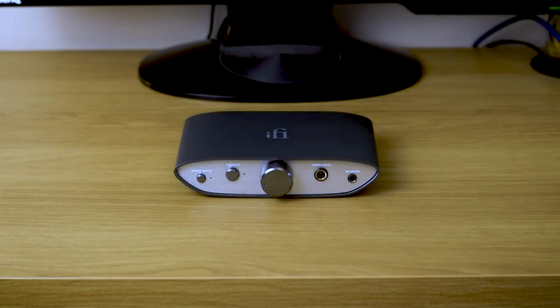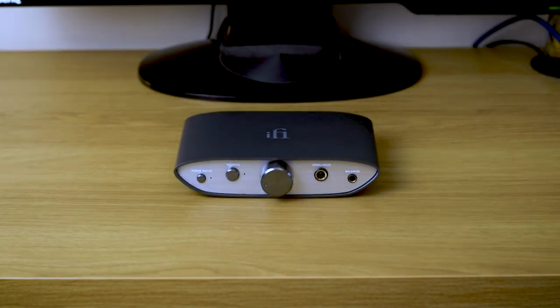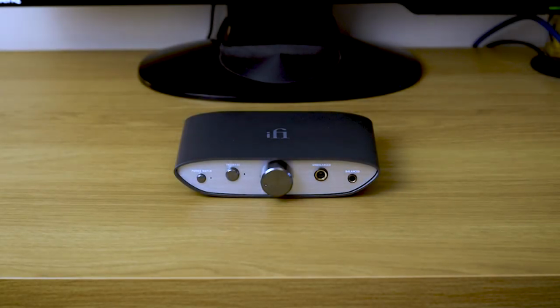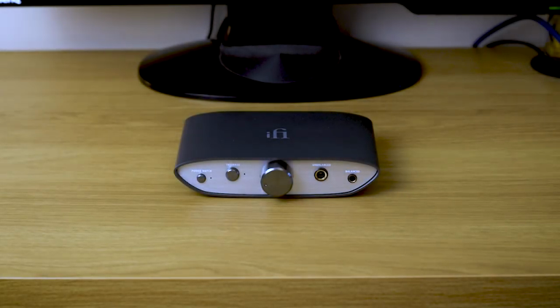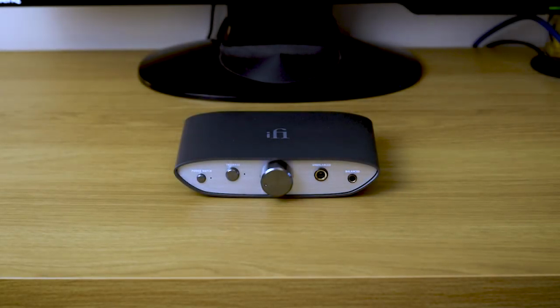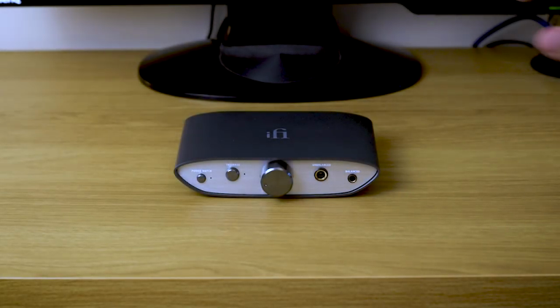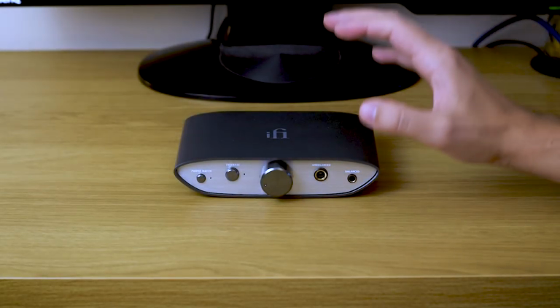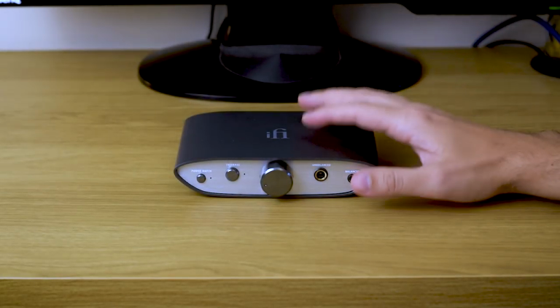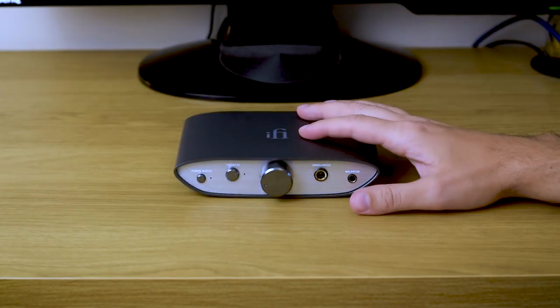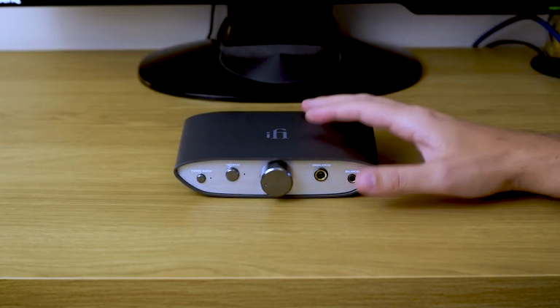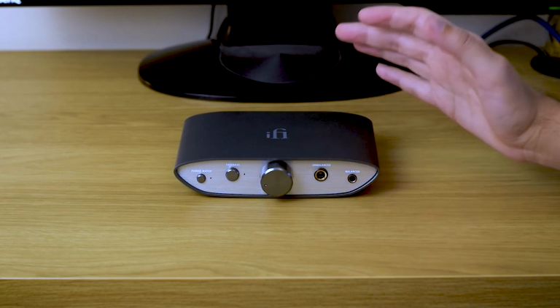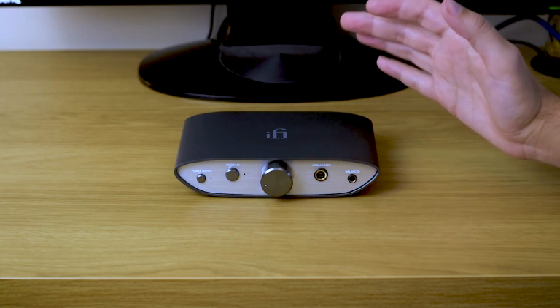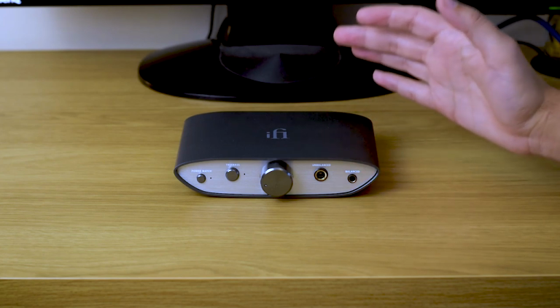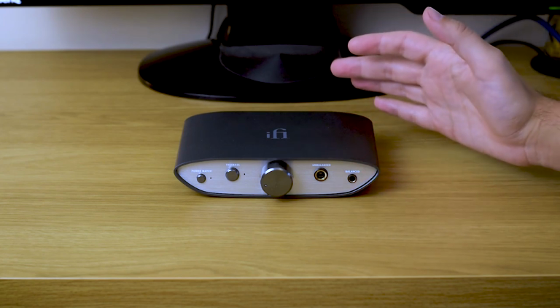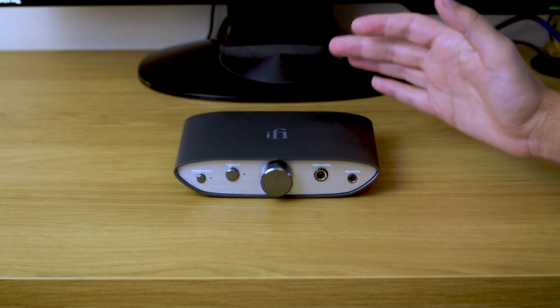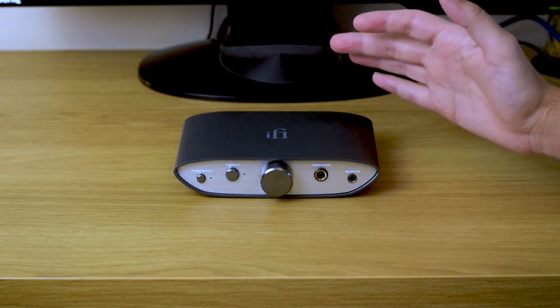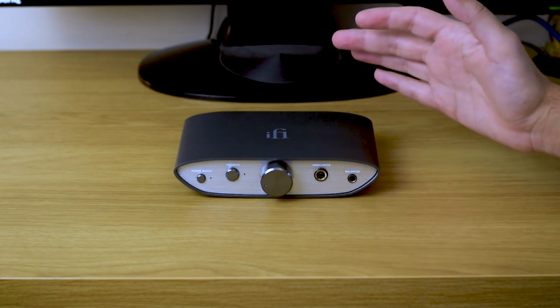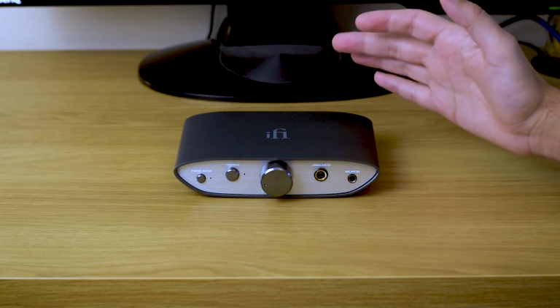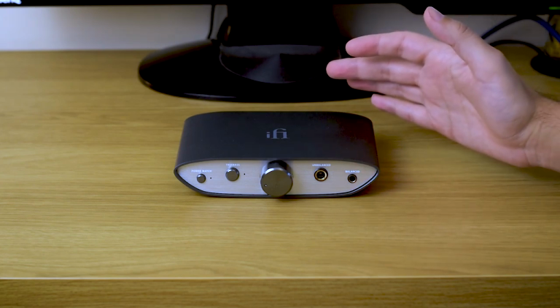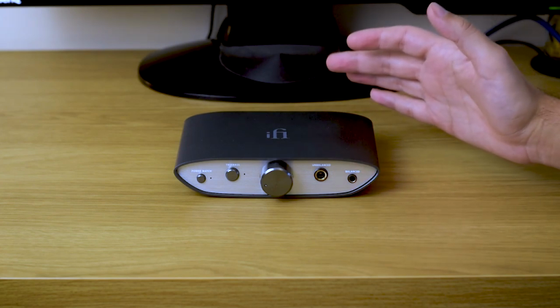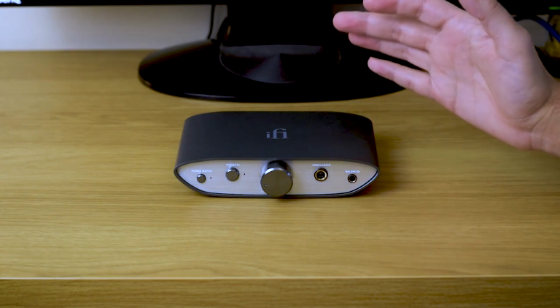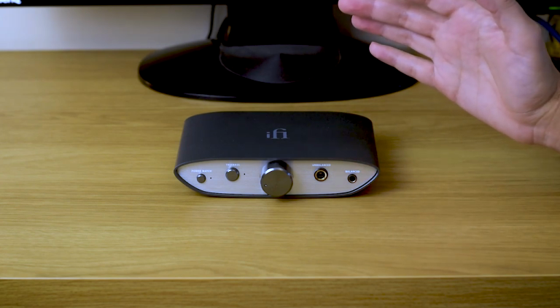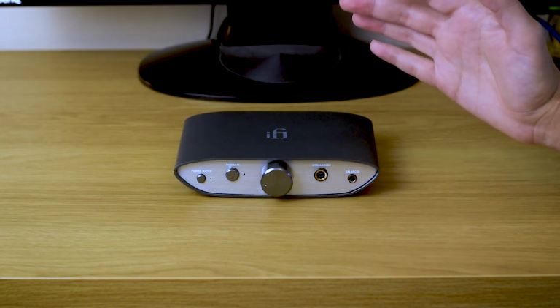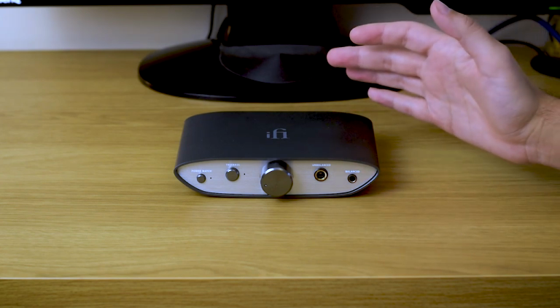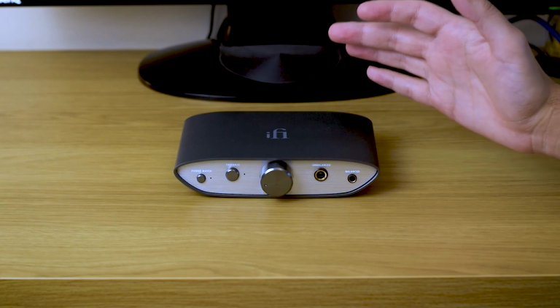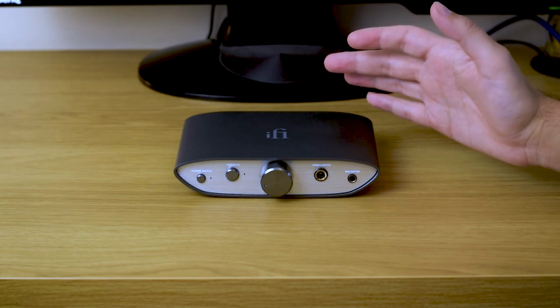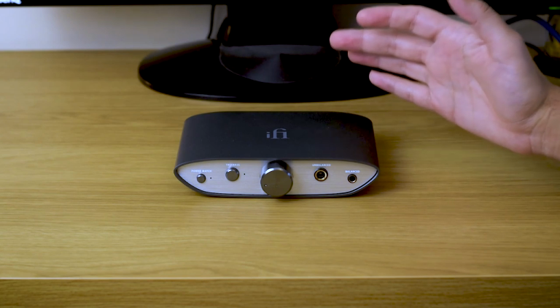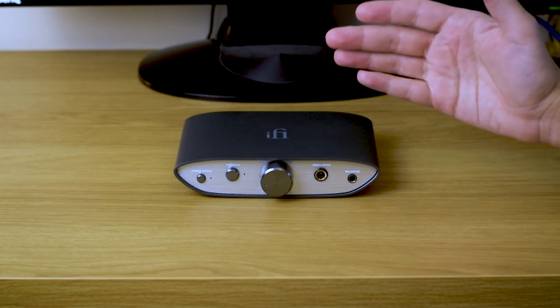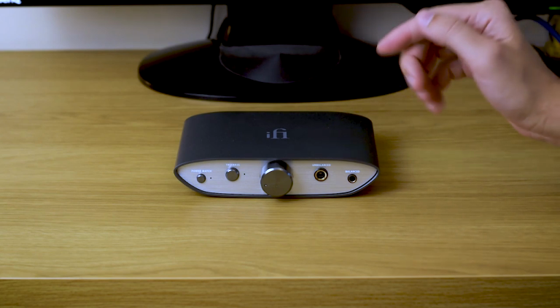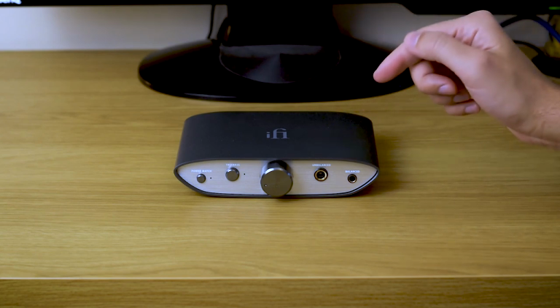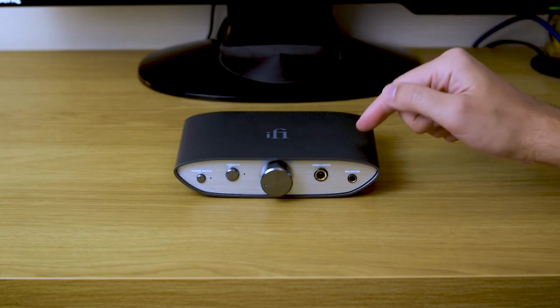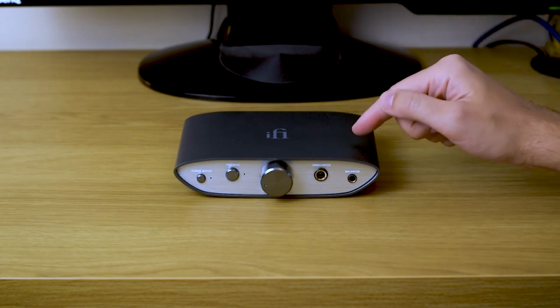Hi guys, what I have here today is a newly released iFi ZenDAC, and let me tell you from the start it's a multi-talented device.